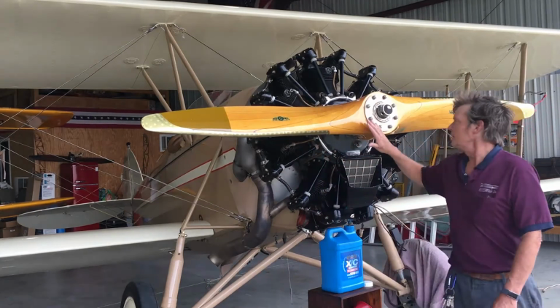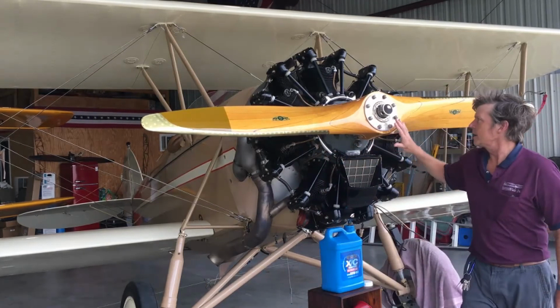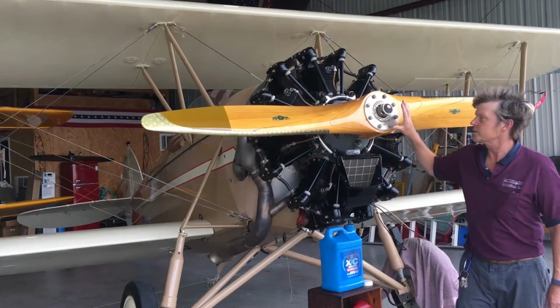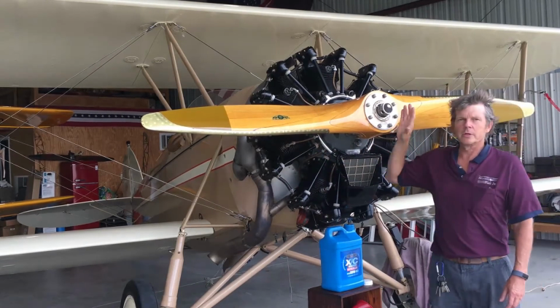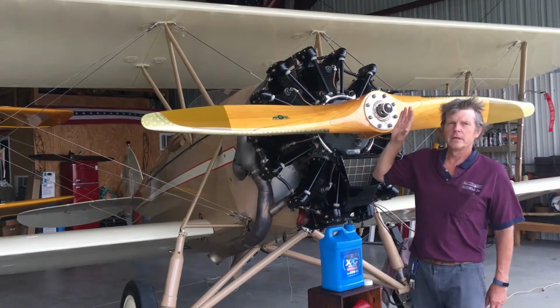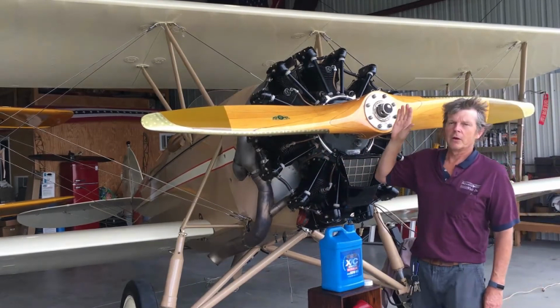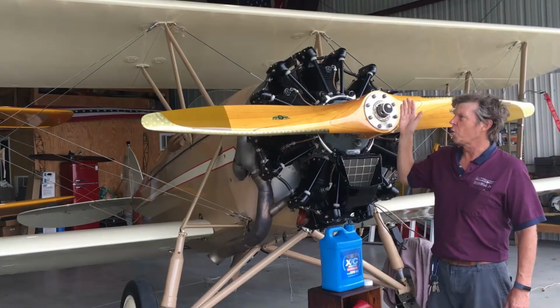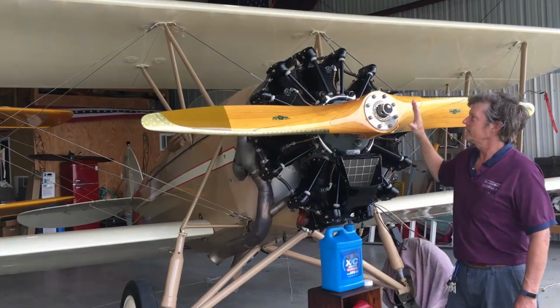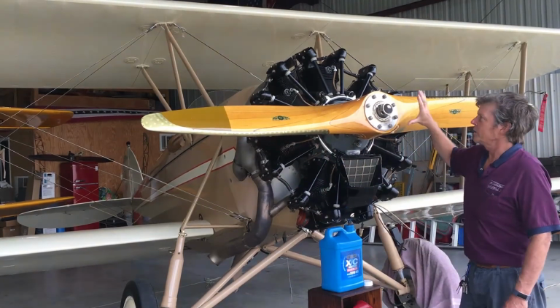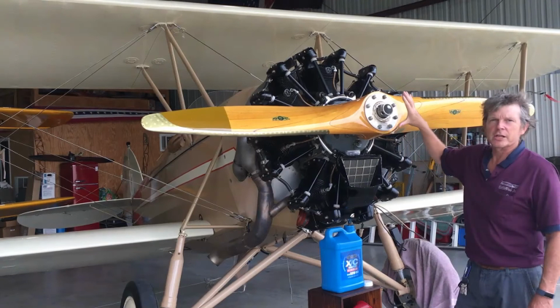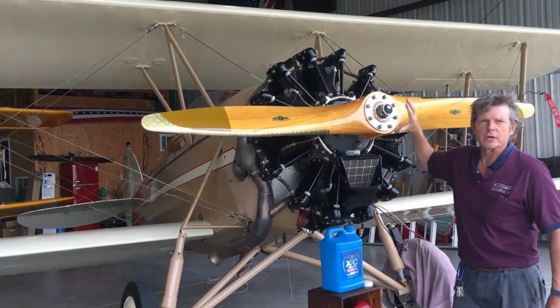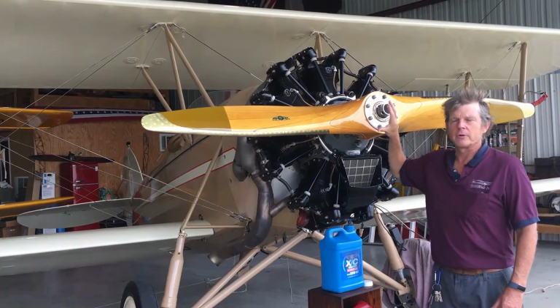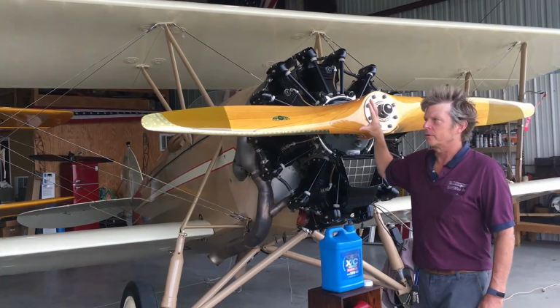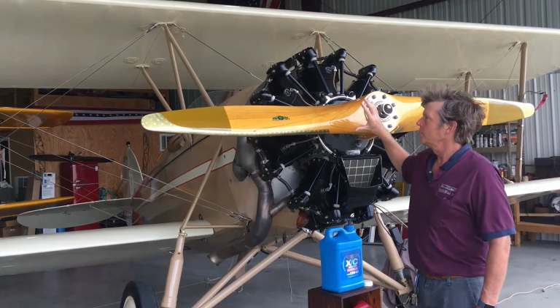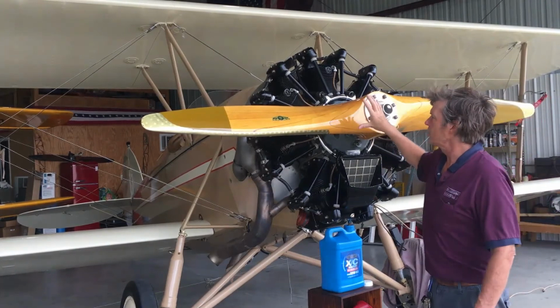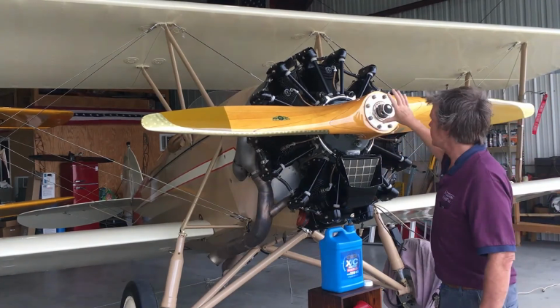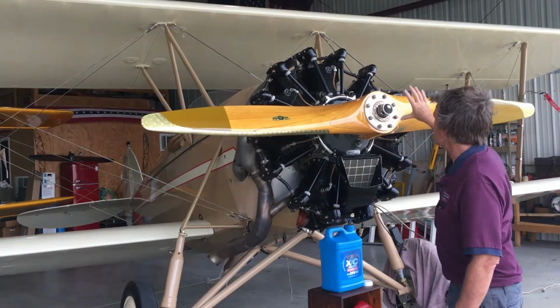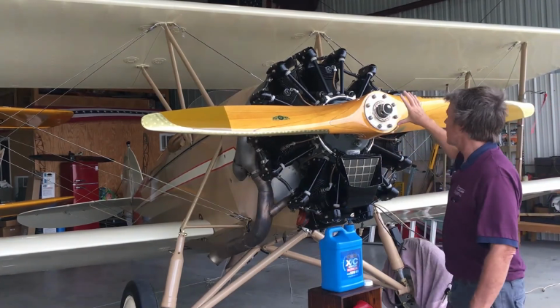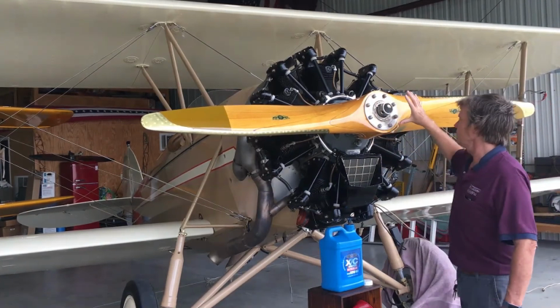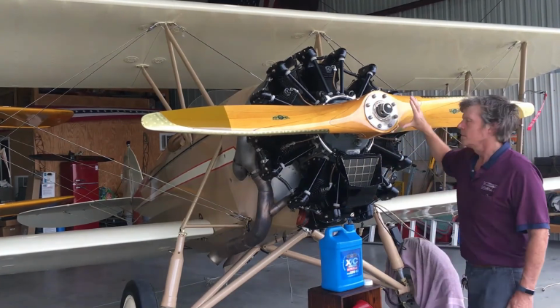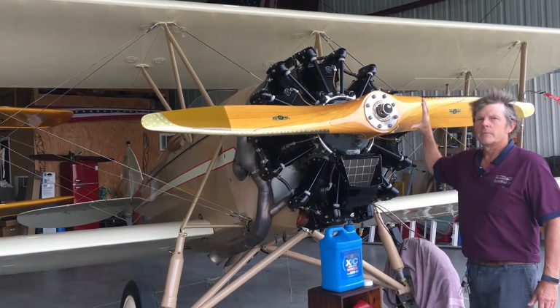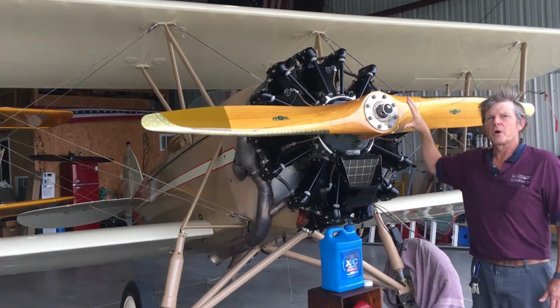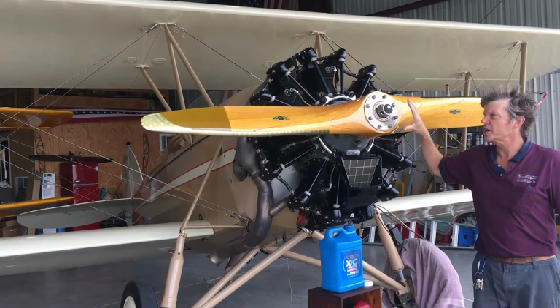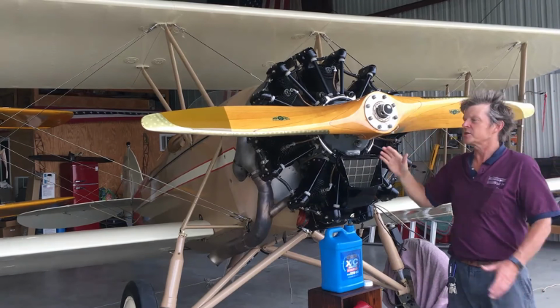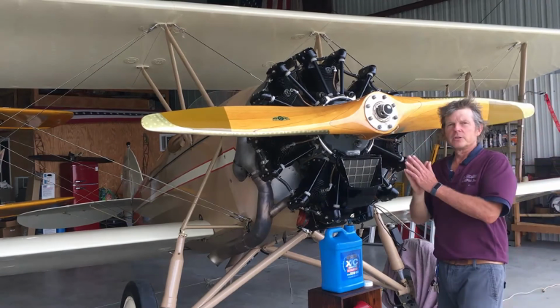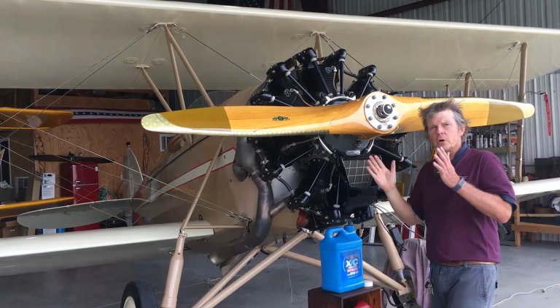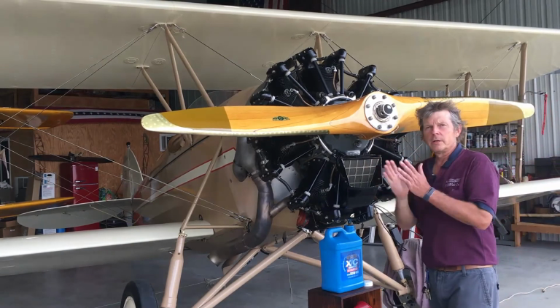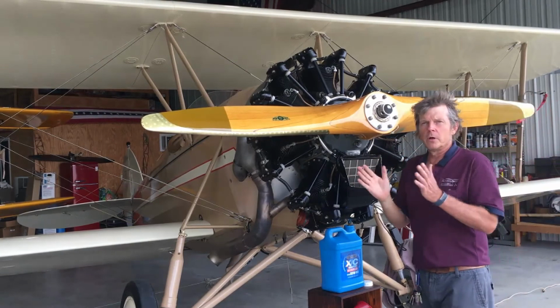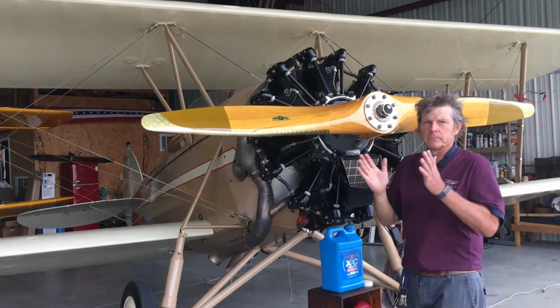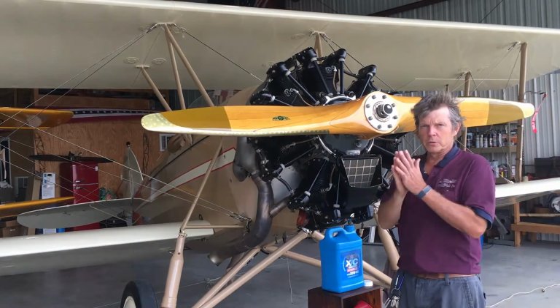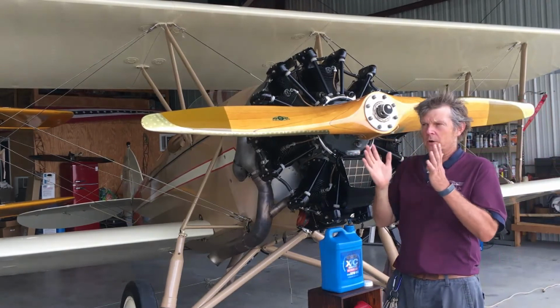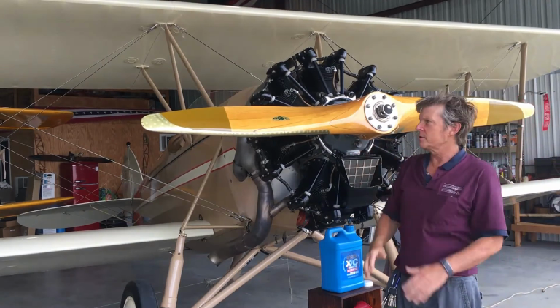Because this is wood, we torque it and we check torque on a regular basis on this propeller. As the weather changes, the wood will grow and contract.